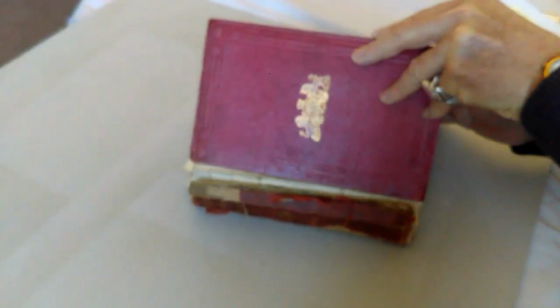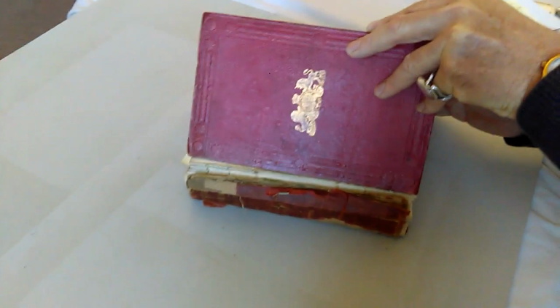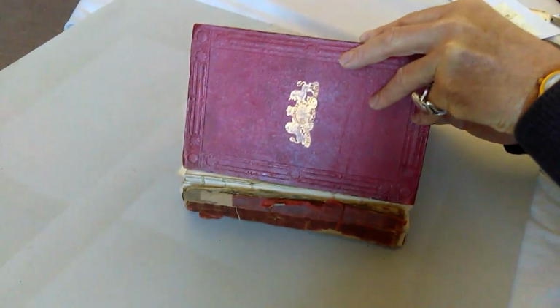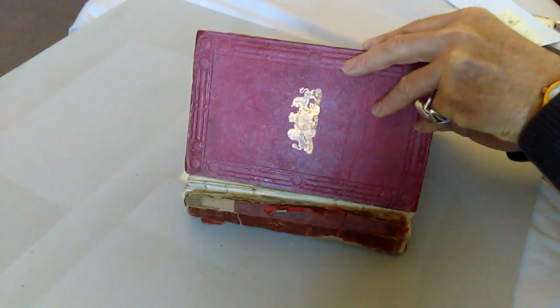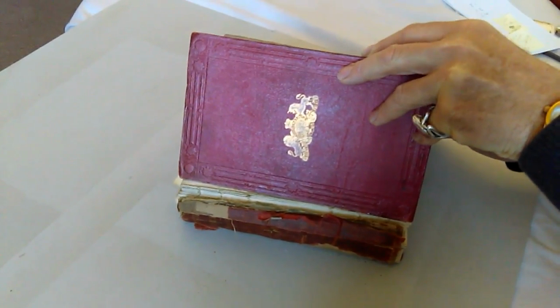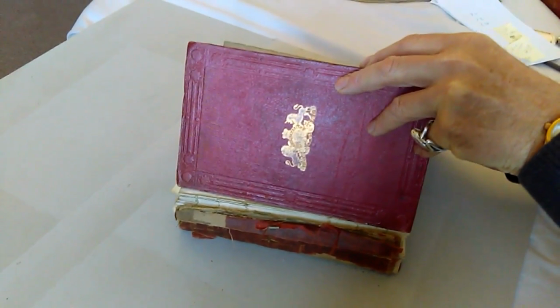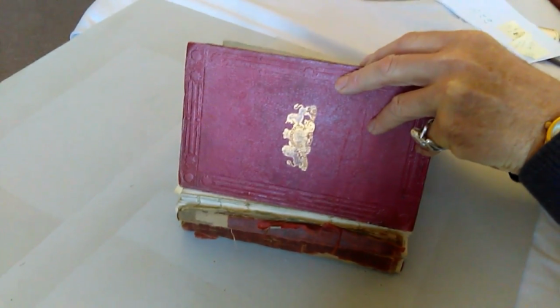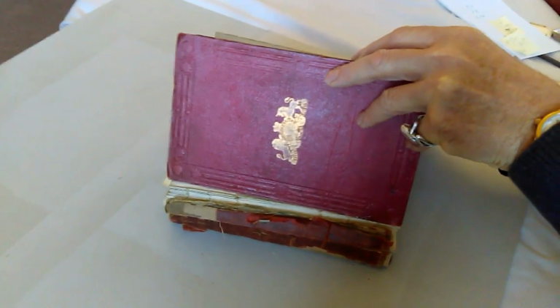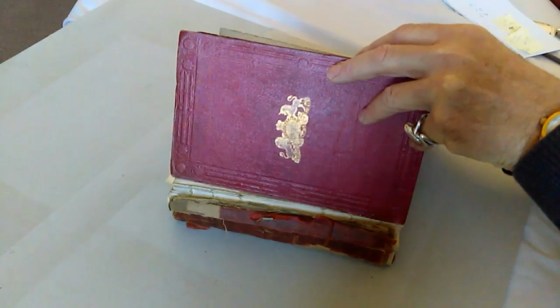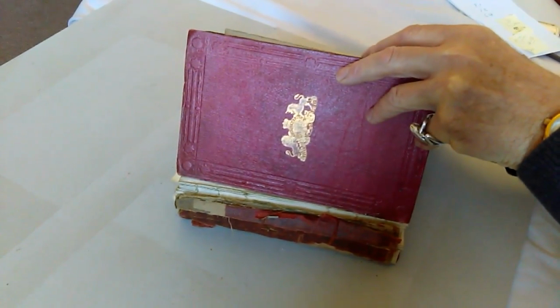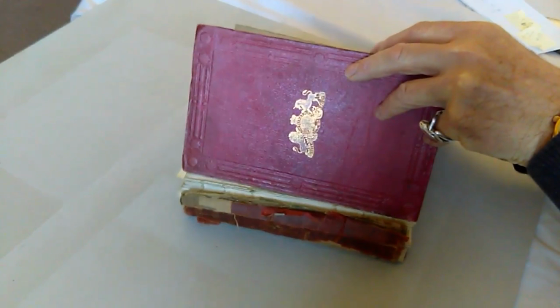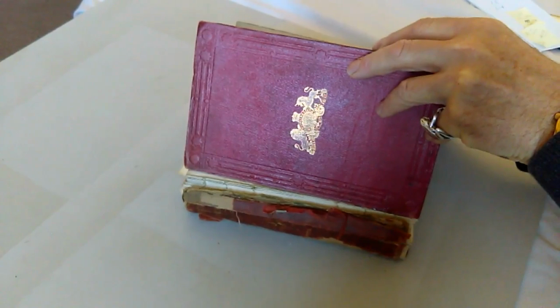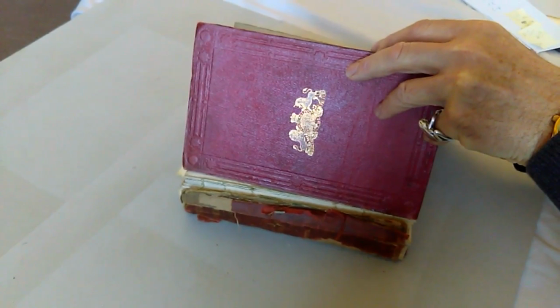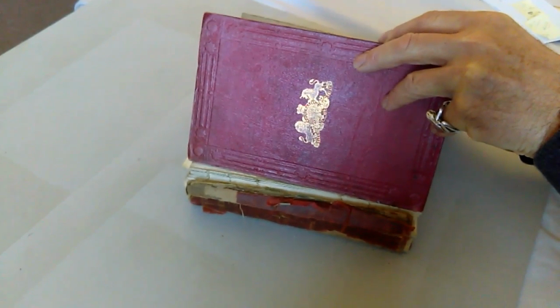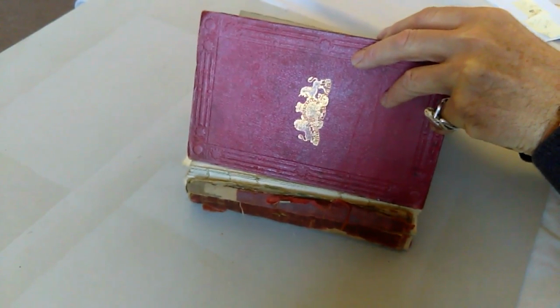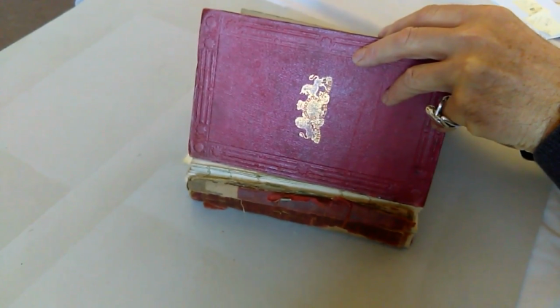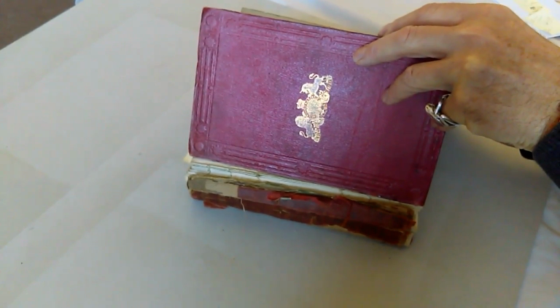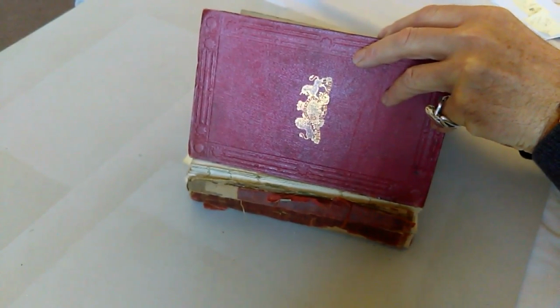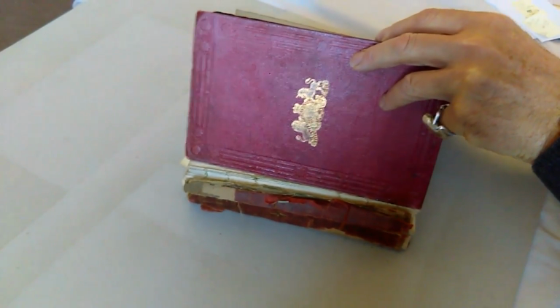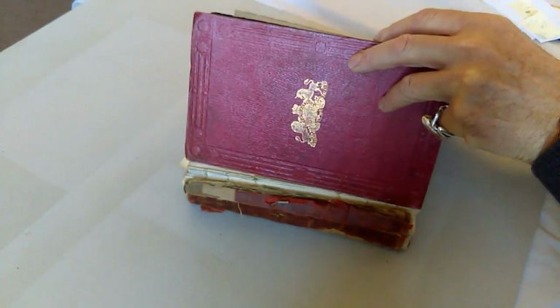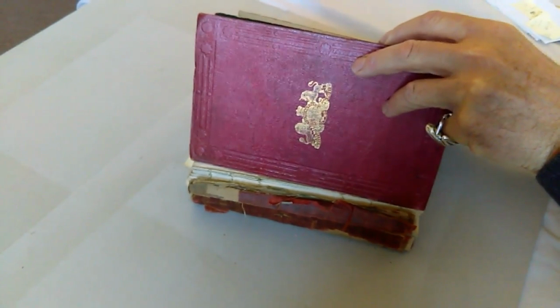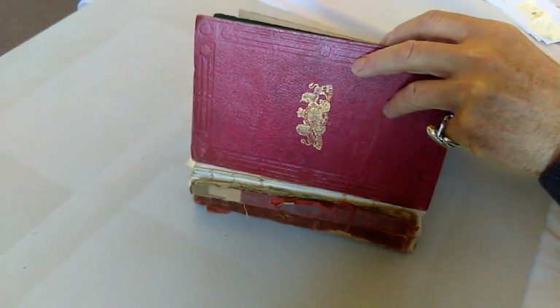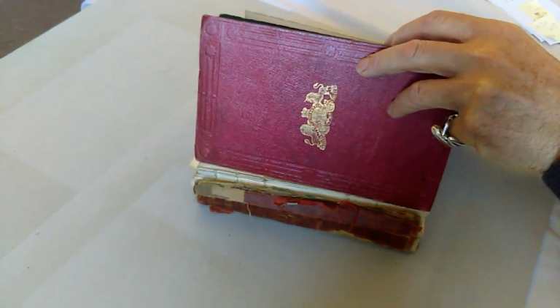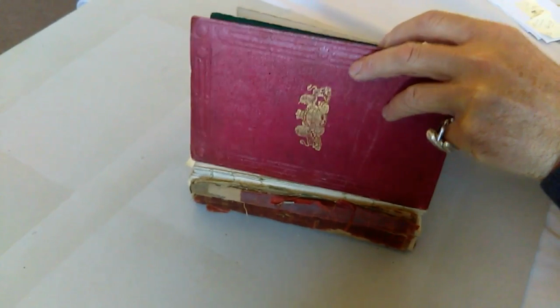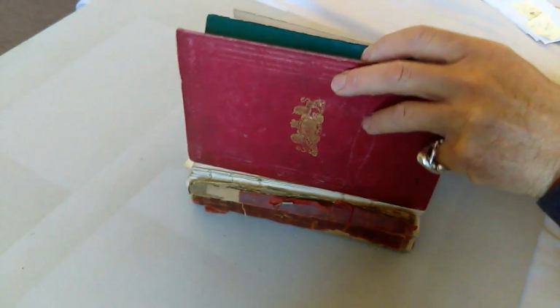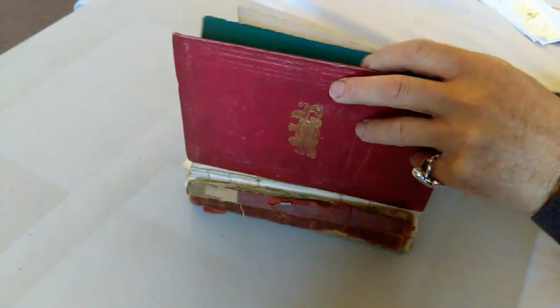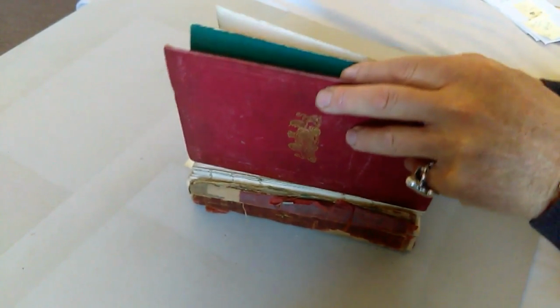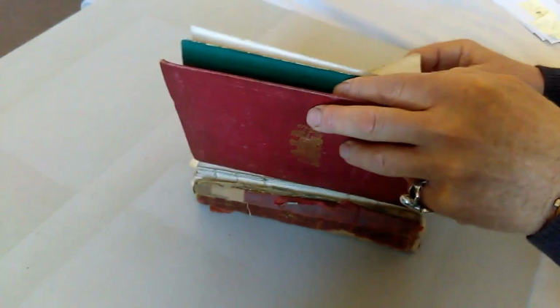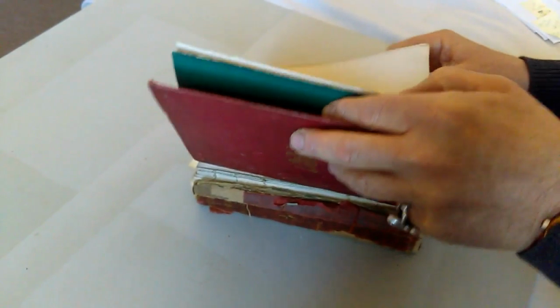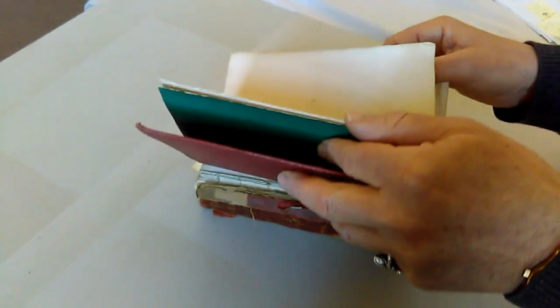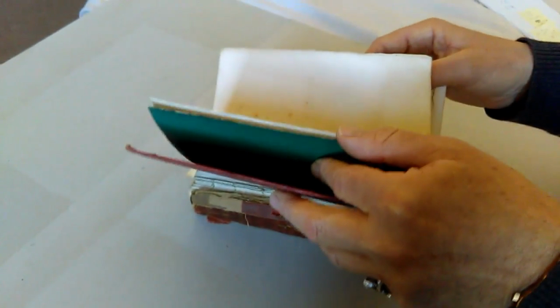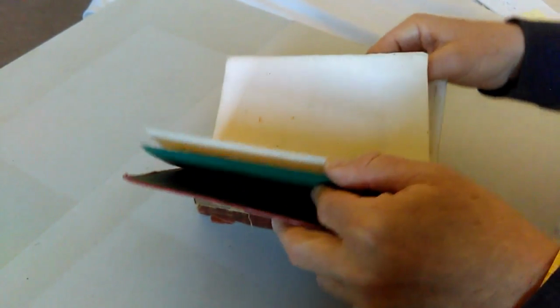Right, ladies and gentlemen, this will have to be a very crowded video. I'm selling this book, which is scarce enough in itself, not as a book, but as a collection of Victorian photographs, because tipped into the book is a collection of Victorian original calotype photographs.